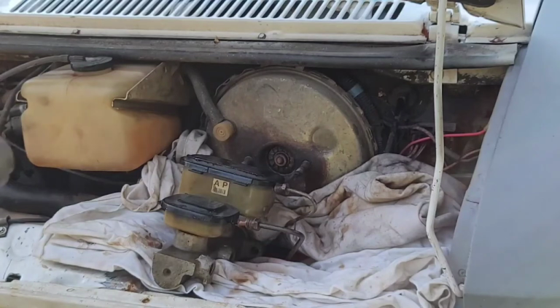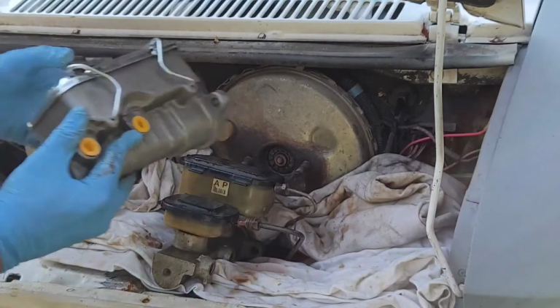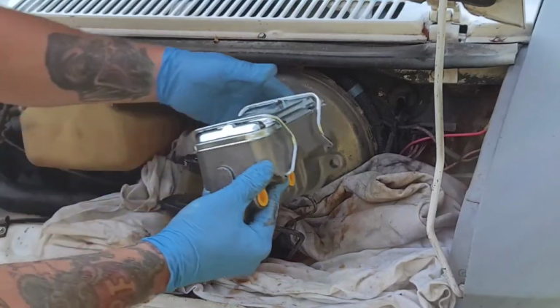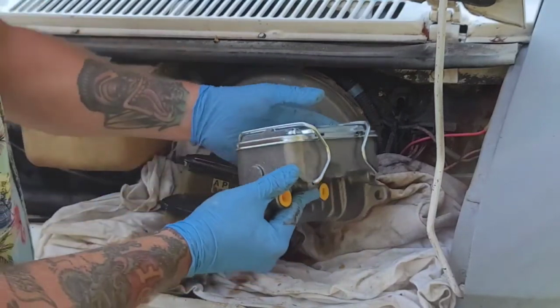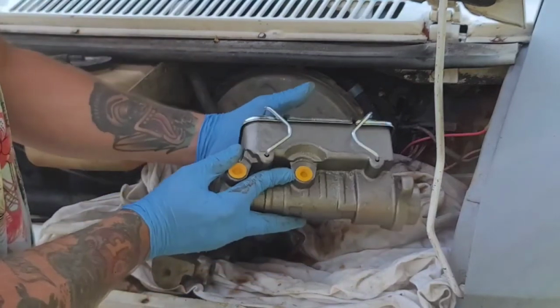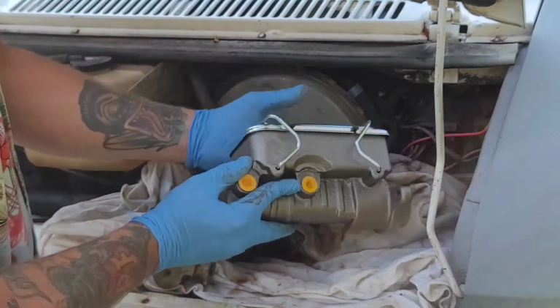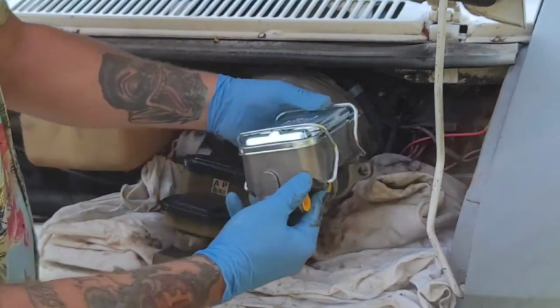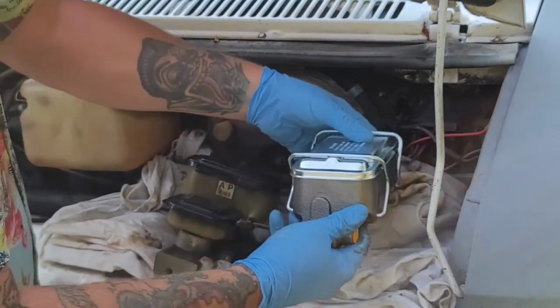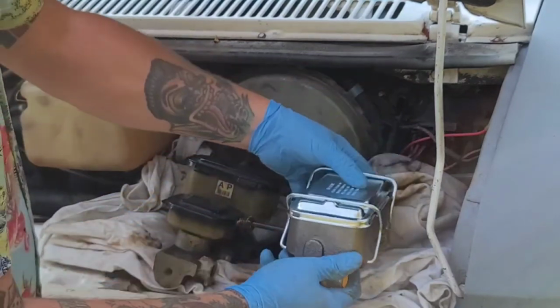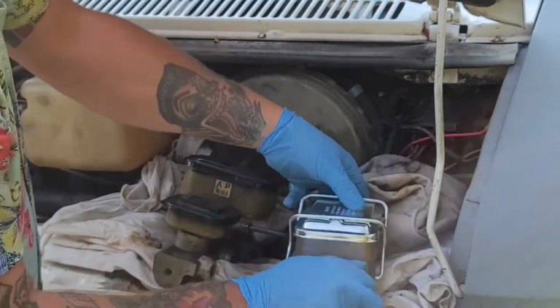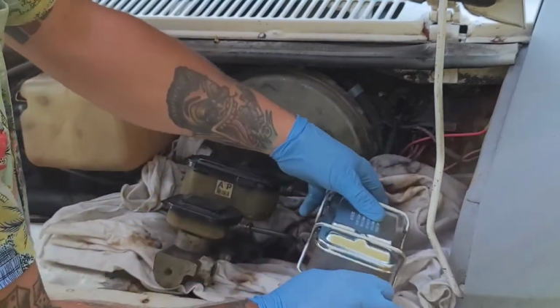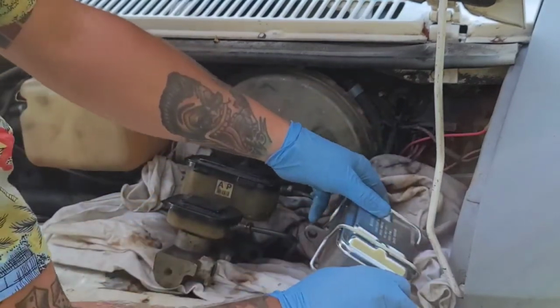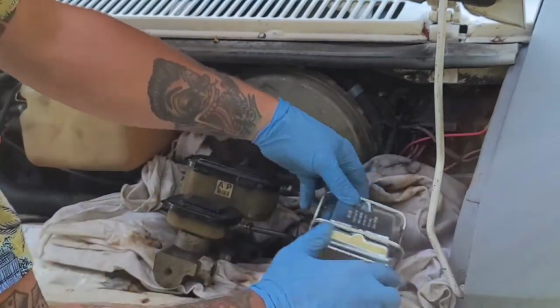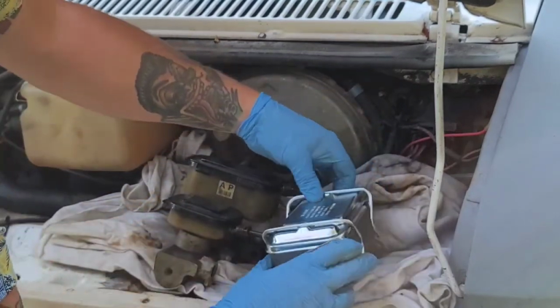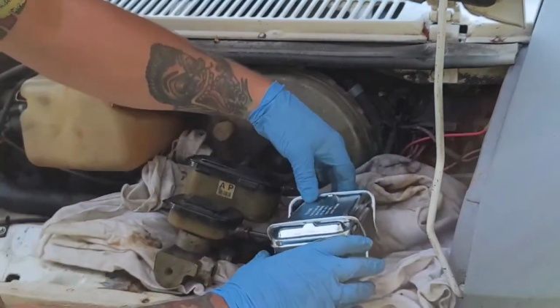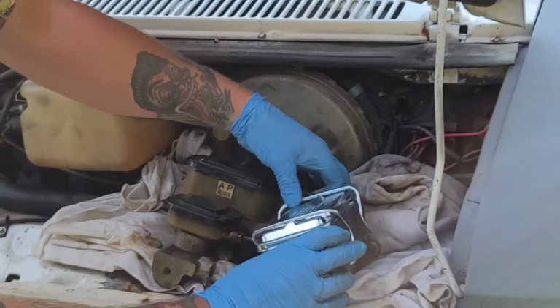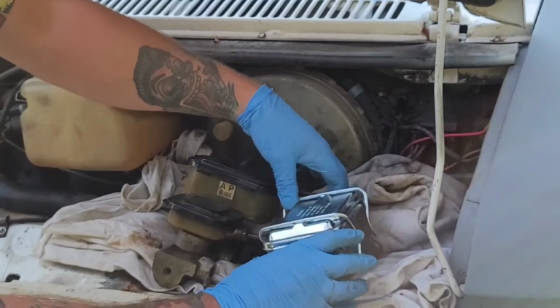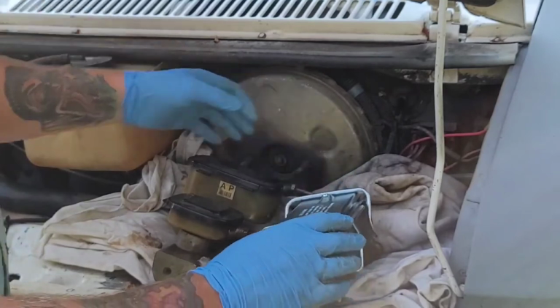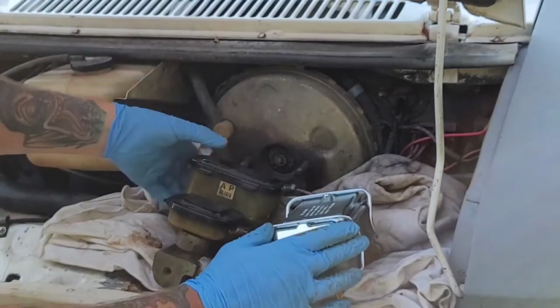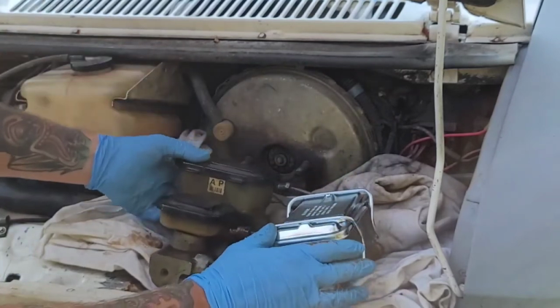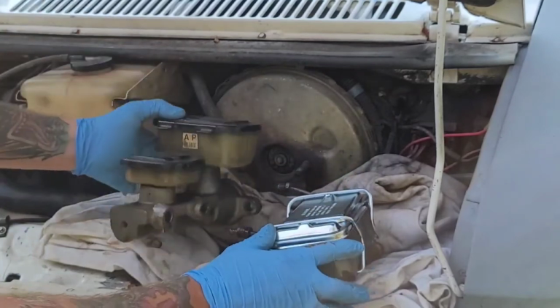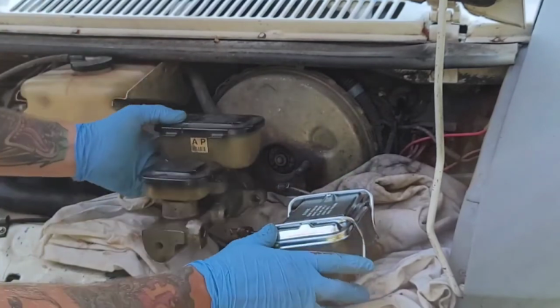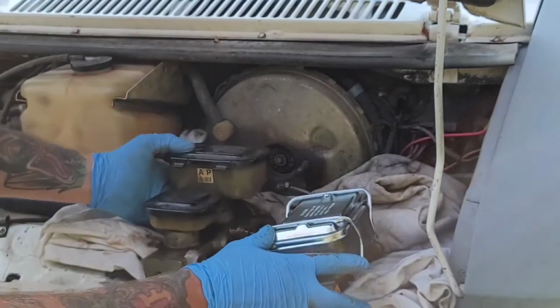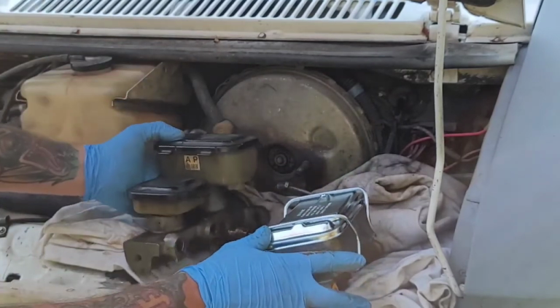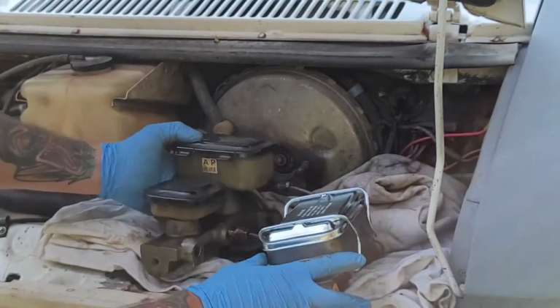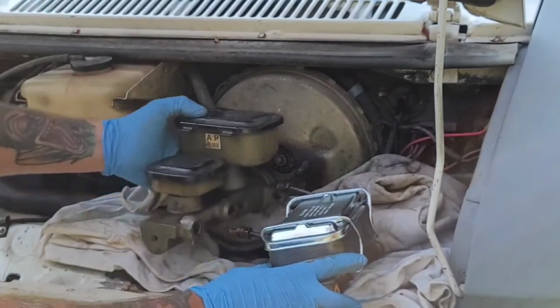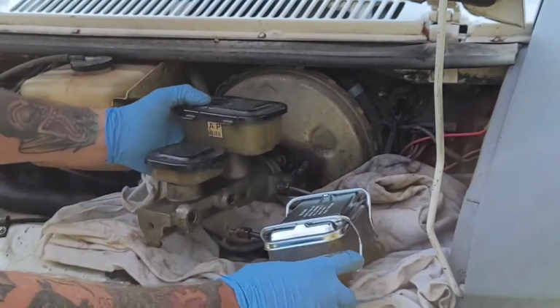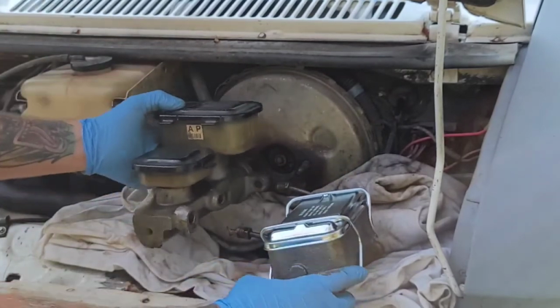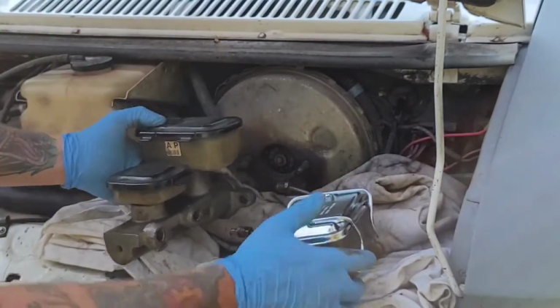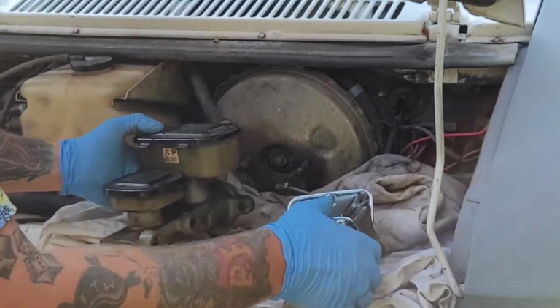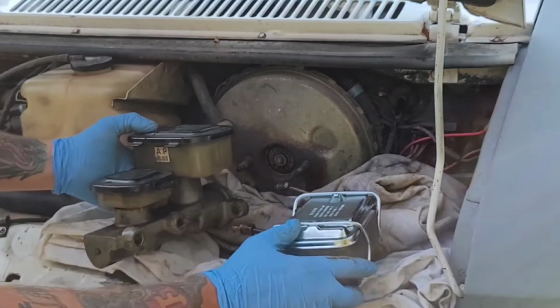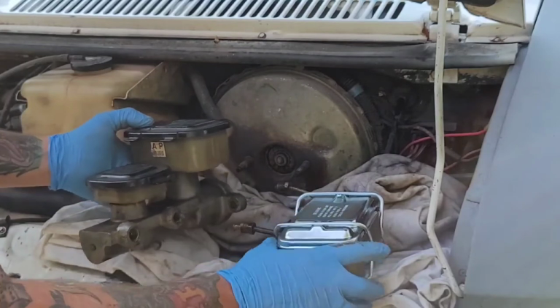This is what the correct one is supposed to look like. I'm not sure how or why the other one ended up on here — maybe that's what they had available. Not sure, but we'll go ahead and put this new one on.